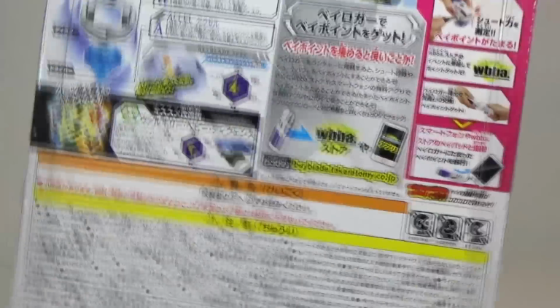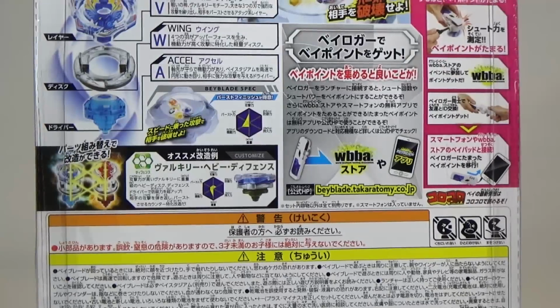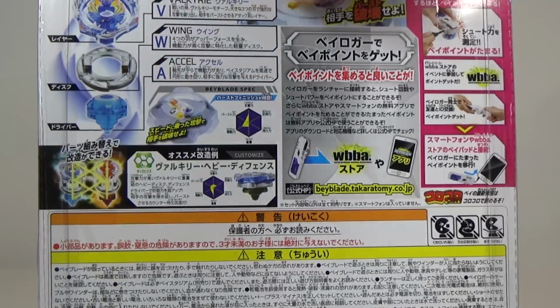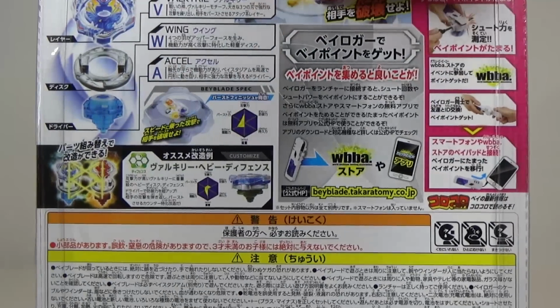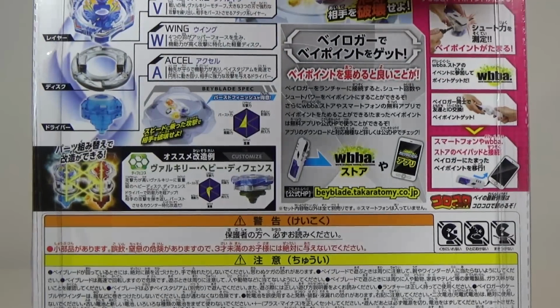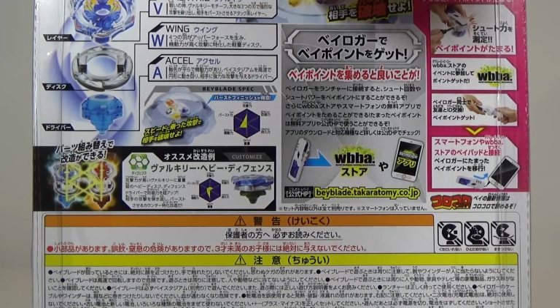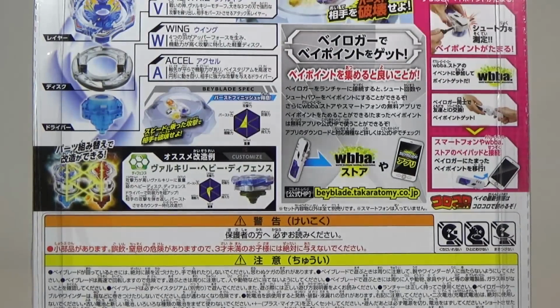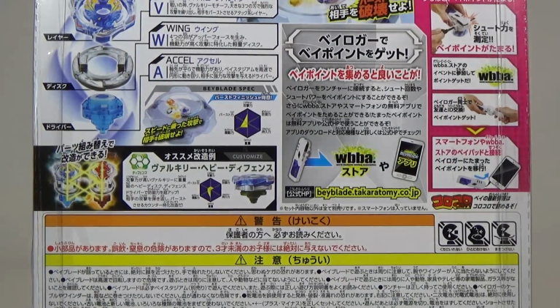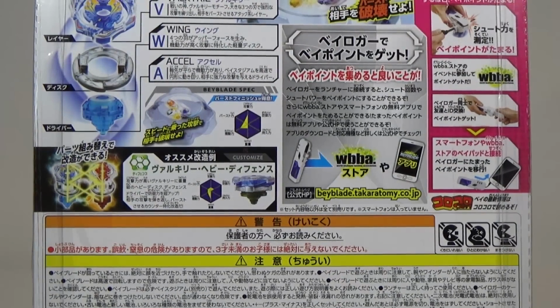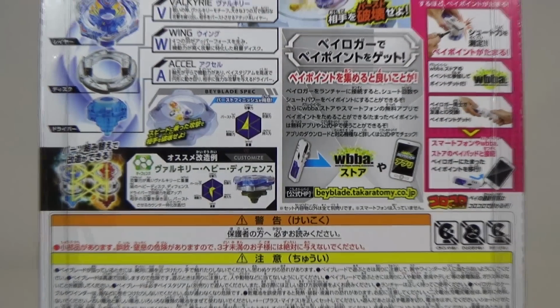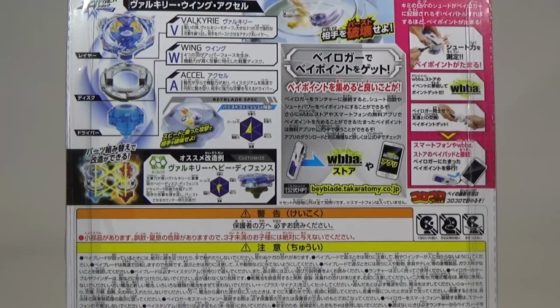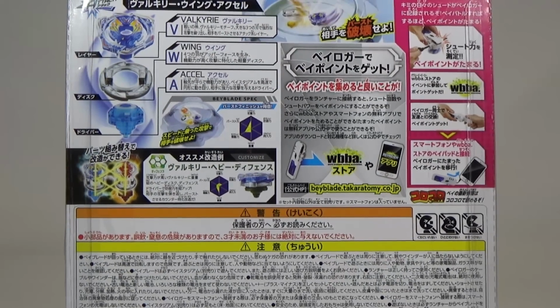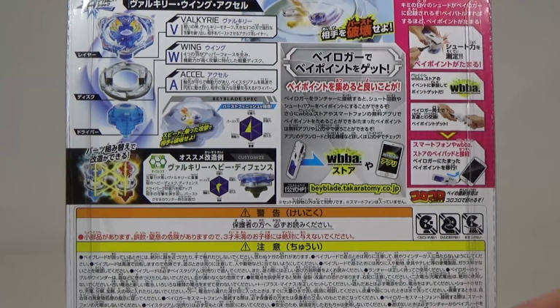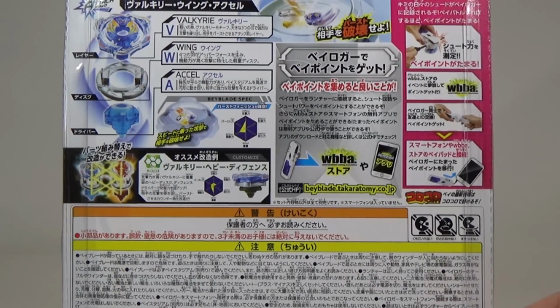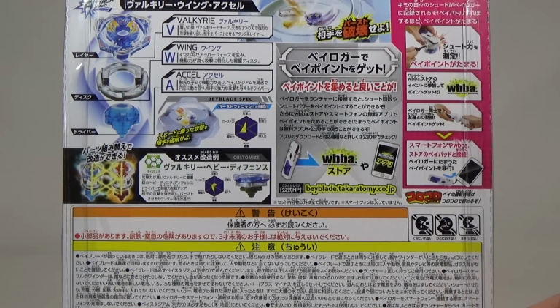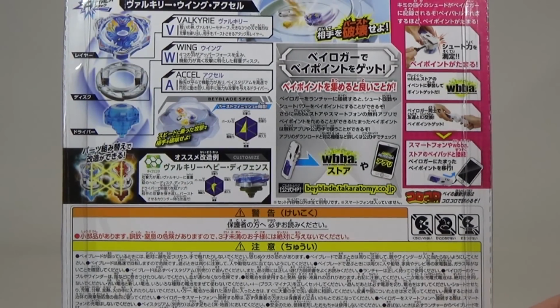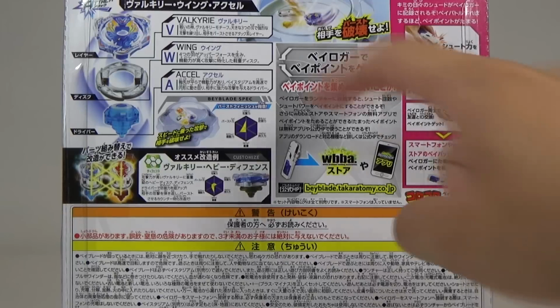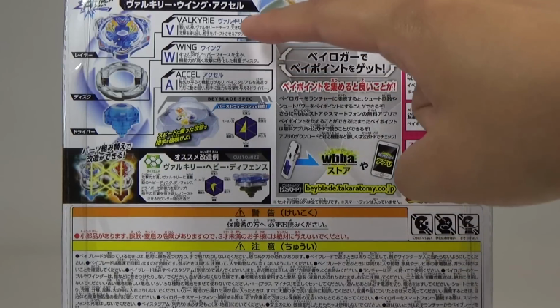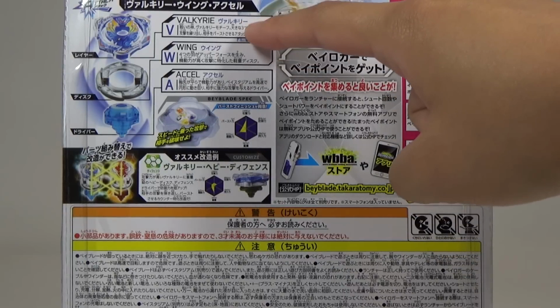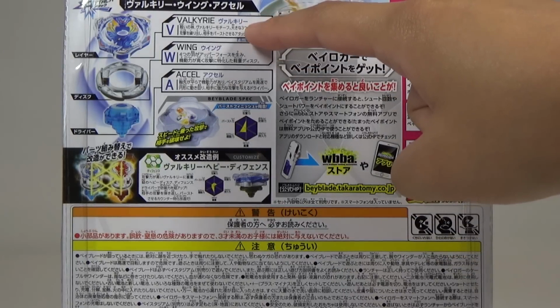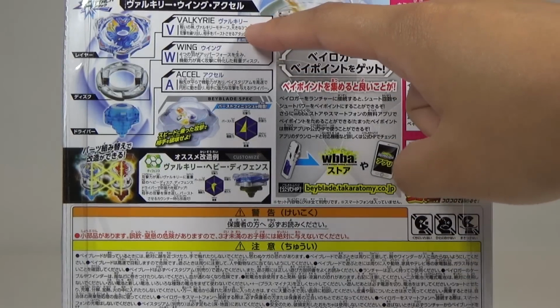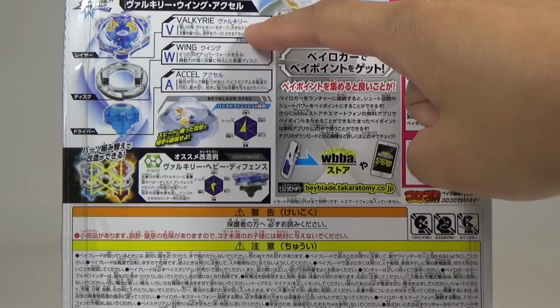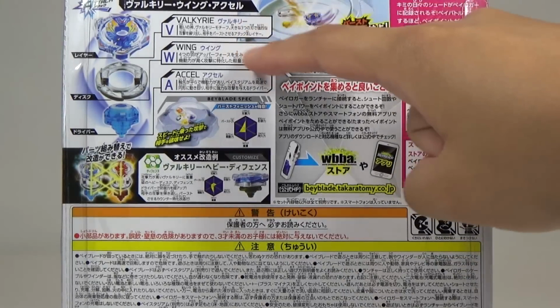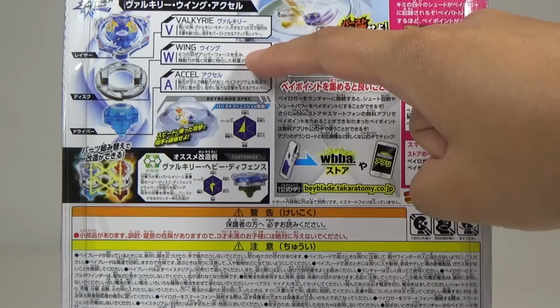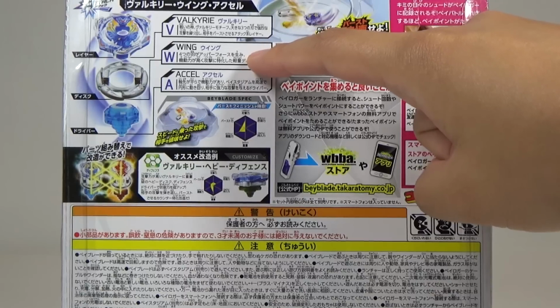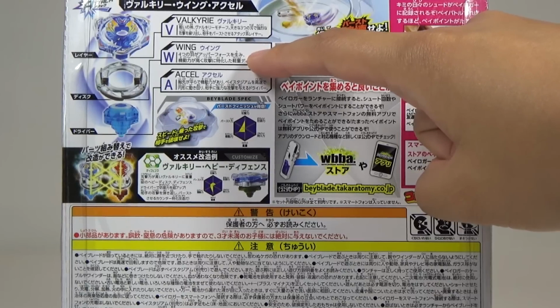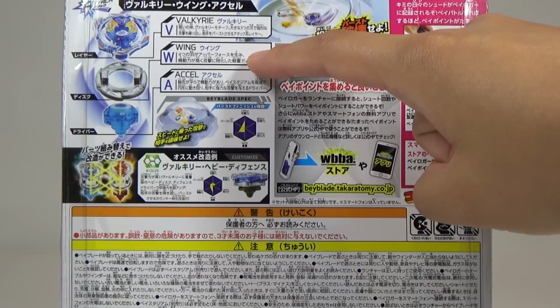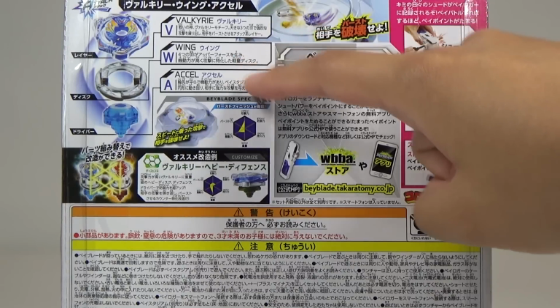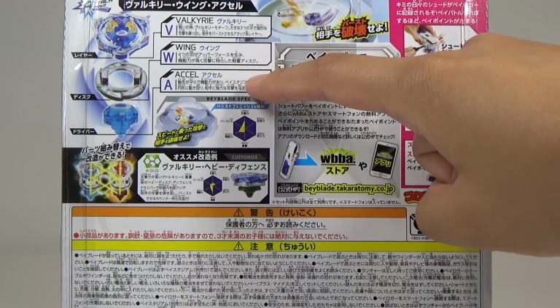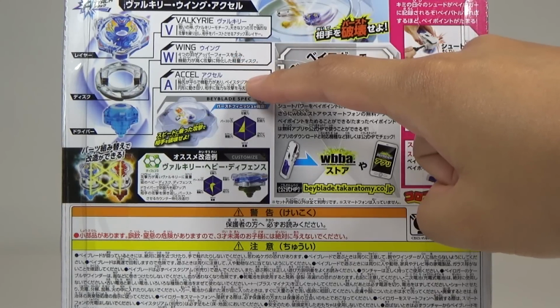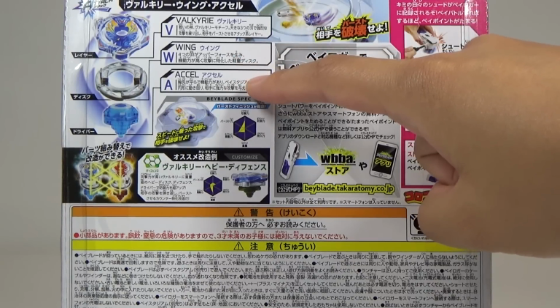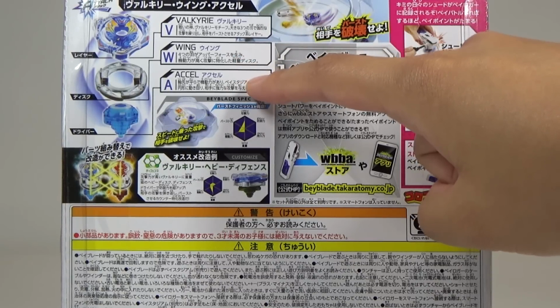Here on the back, showing you all the parts and specs of the Beyblade — there are three layers to this Beyblade: the layer, which is Valkyrie; the disc, which is Wing; and the driver, XL.